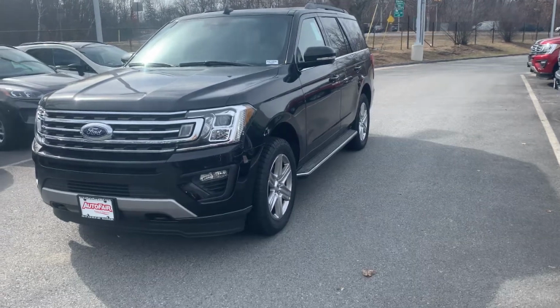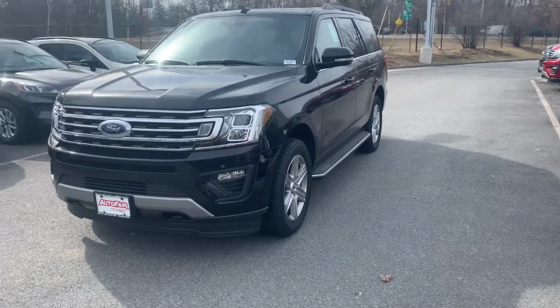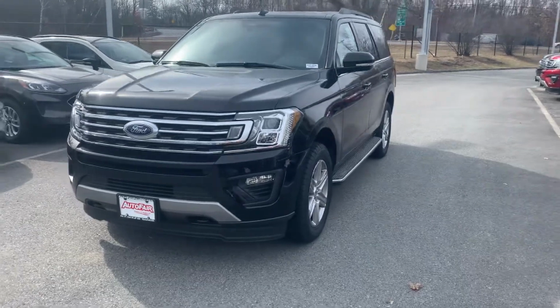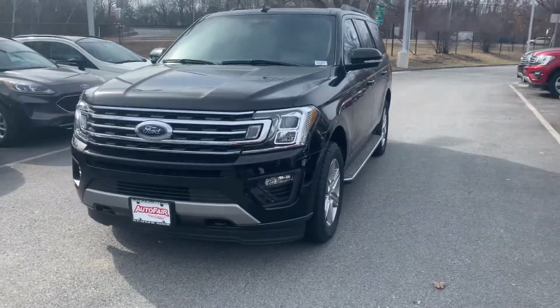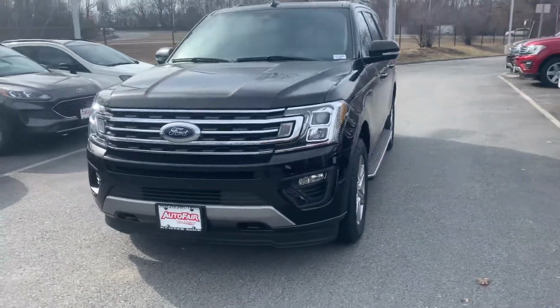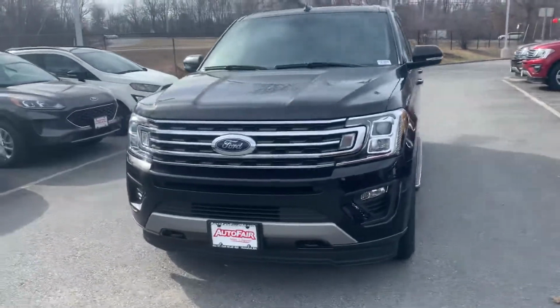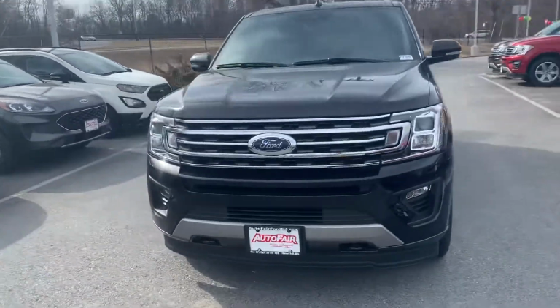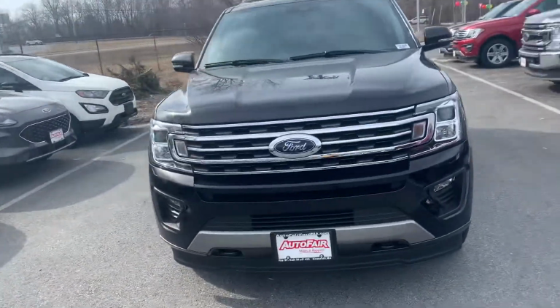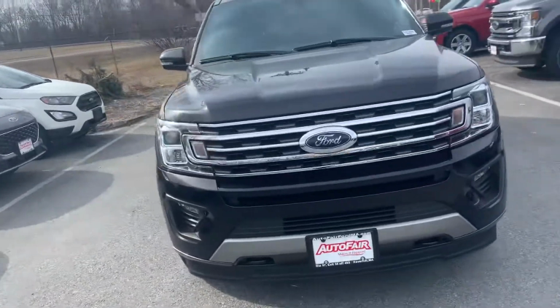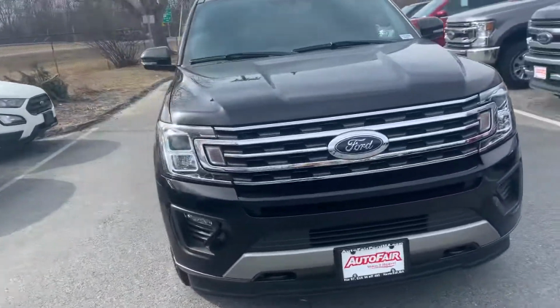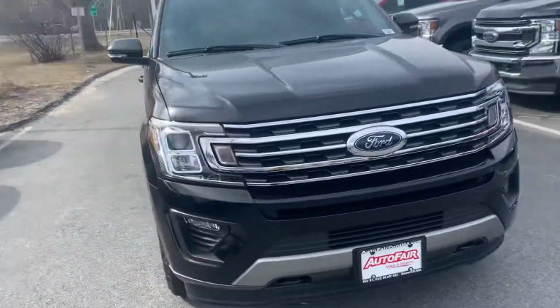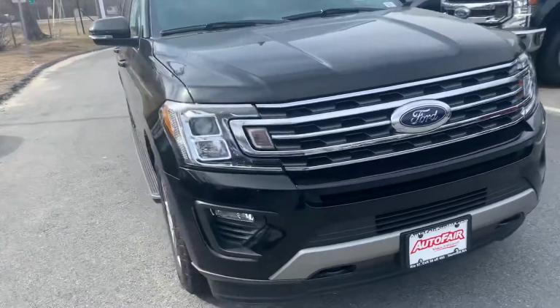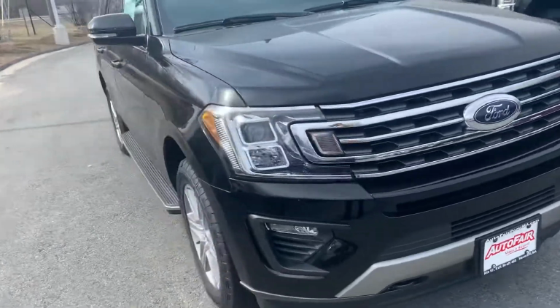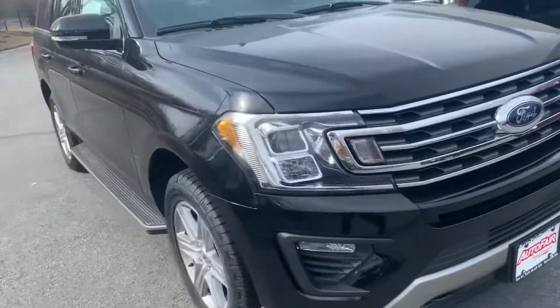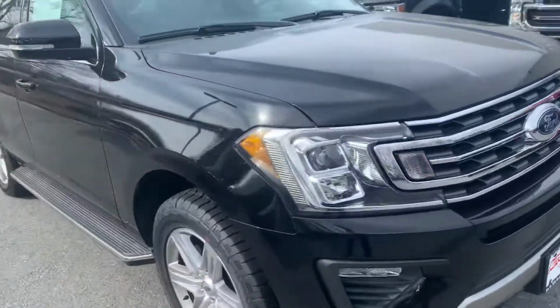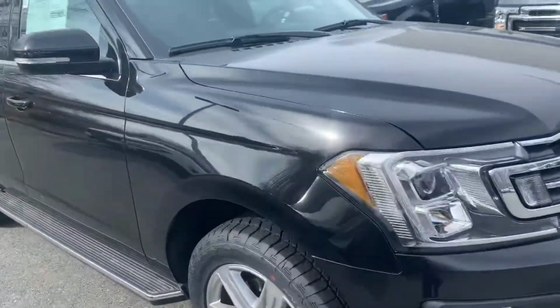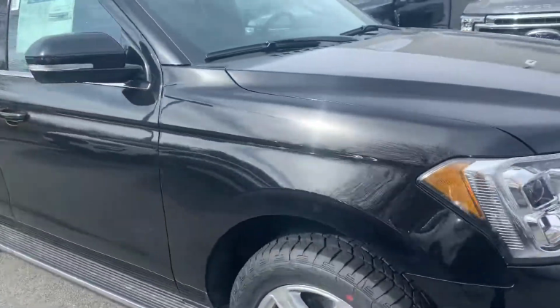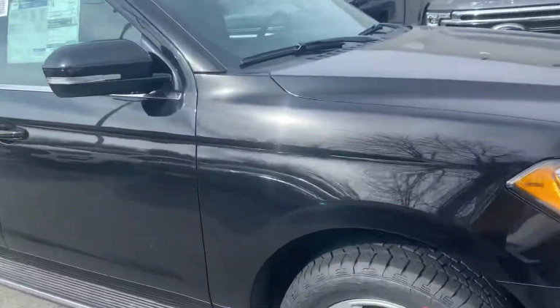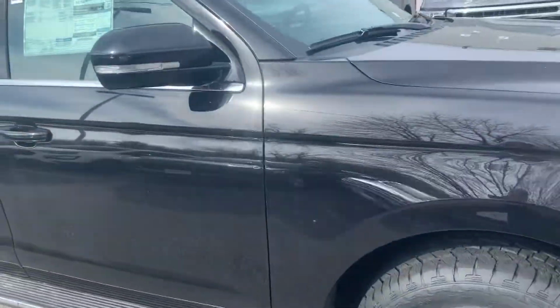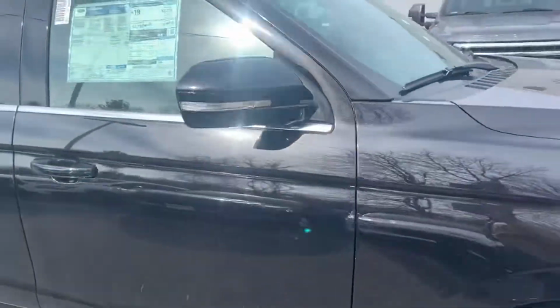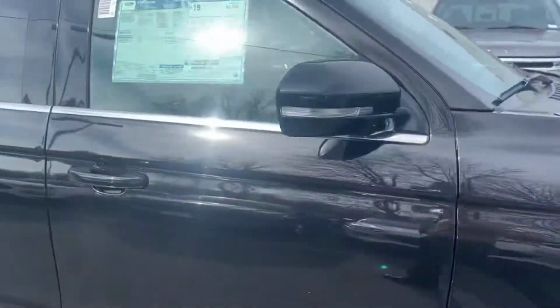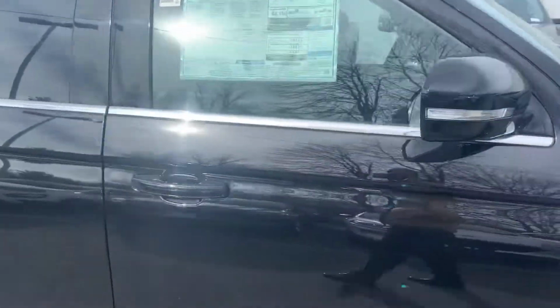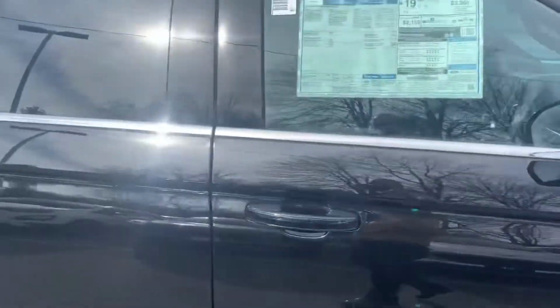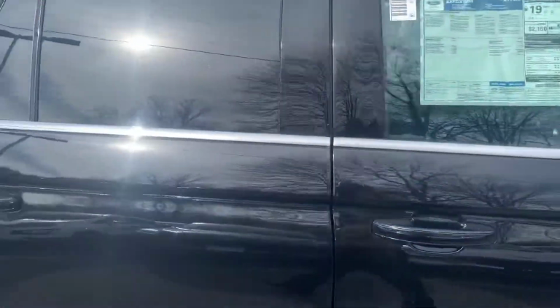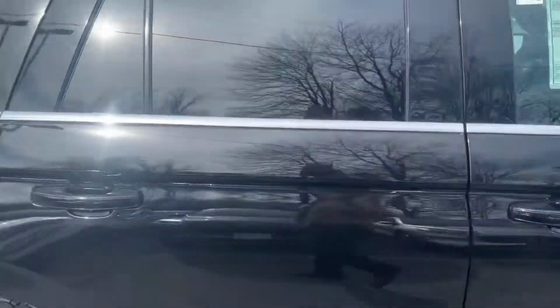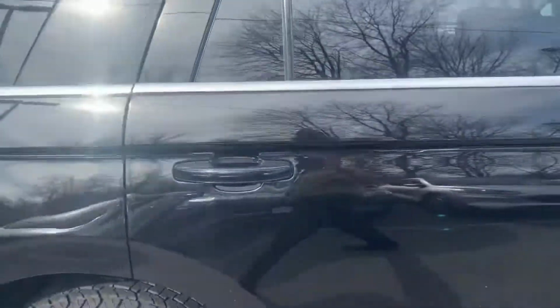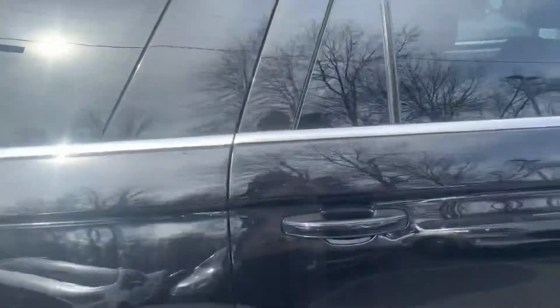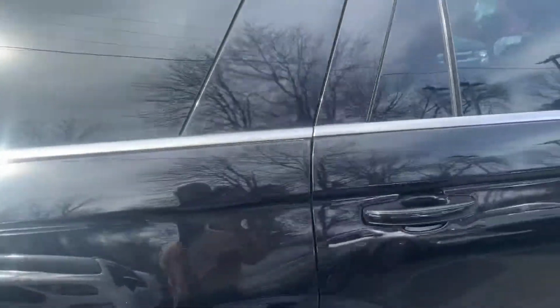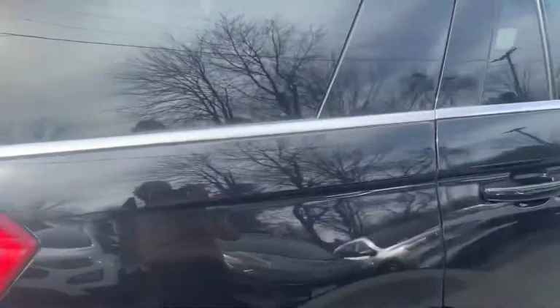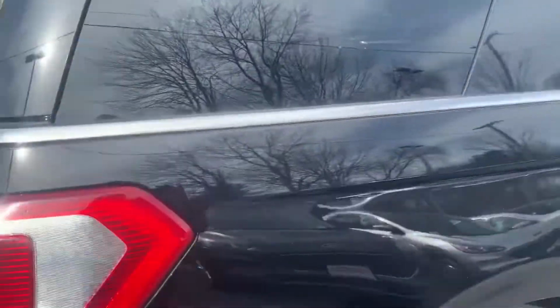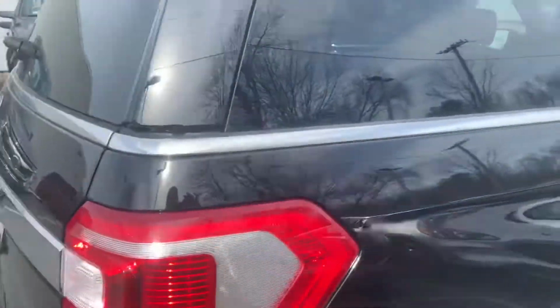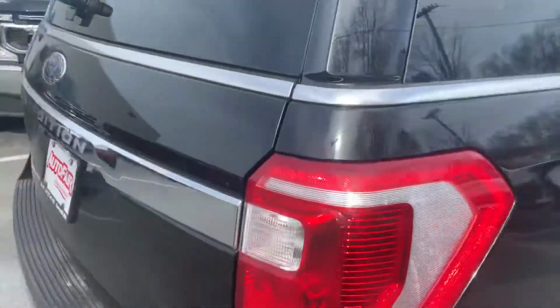Tom, how you doing? My name is Joshua. I'm with AutoFair Ford in Haverhill. I wanted to show you this all-new beautiful Ford Expedition. It is a 2021. It is absolutely beautiful.